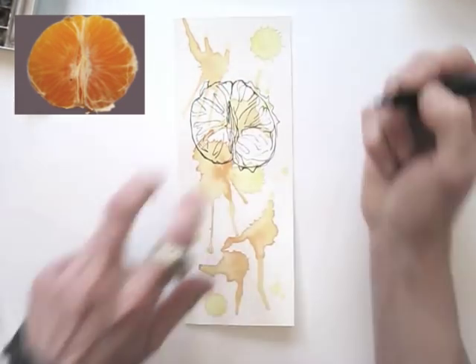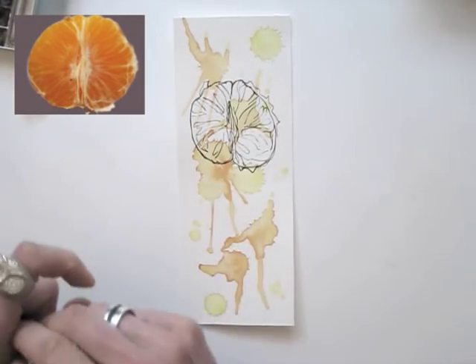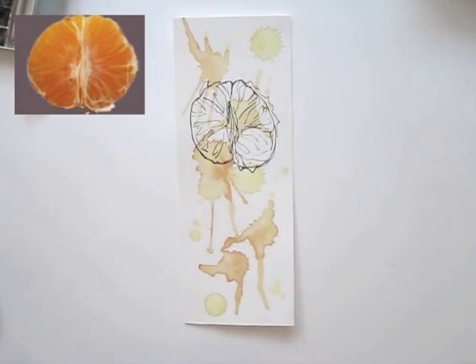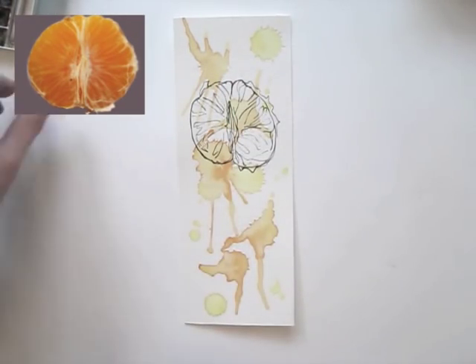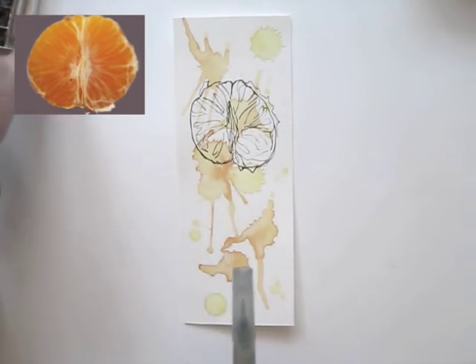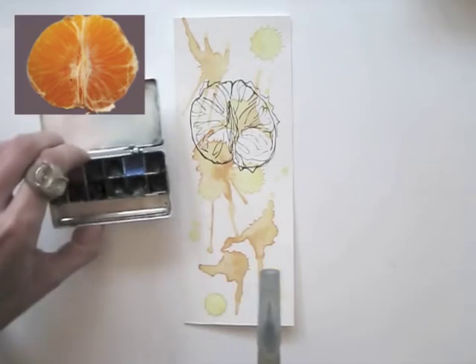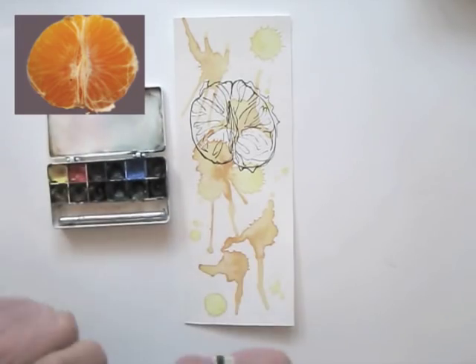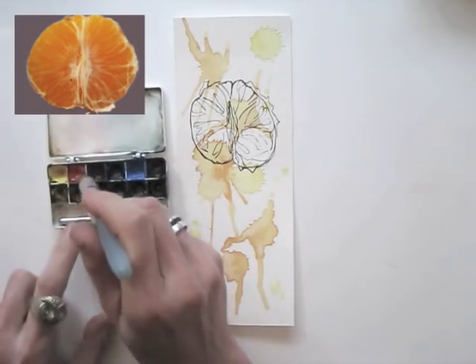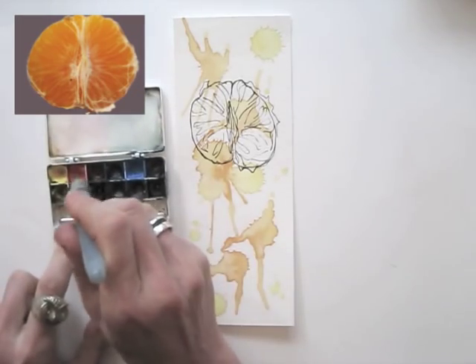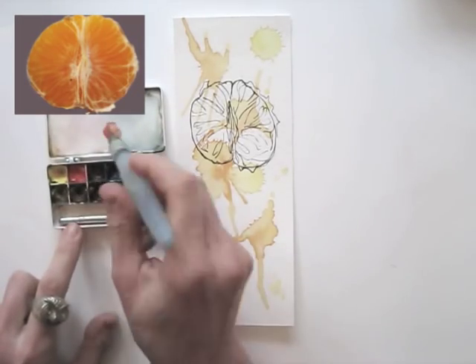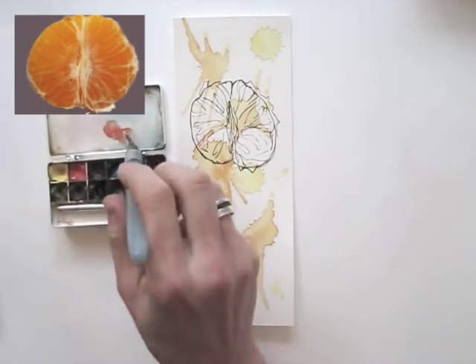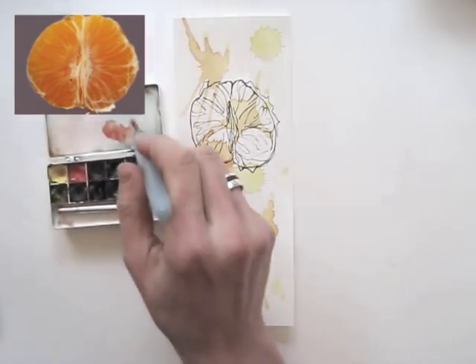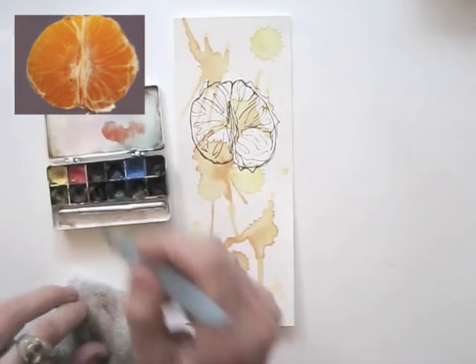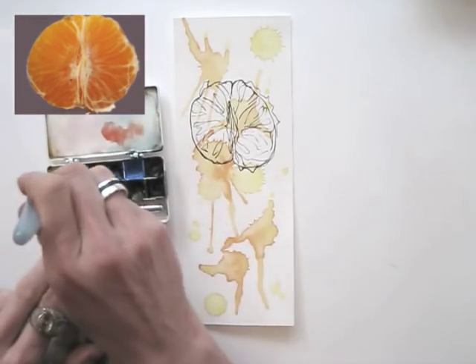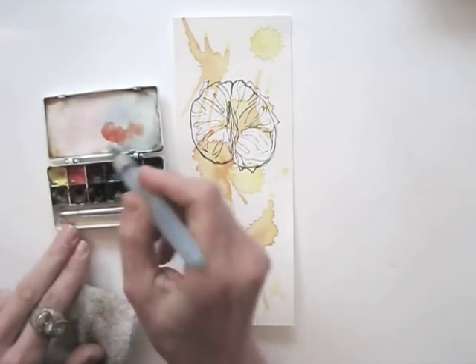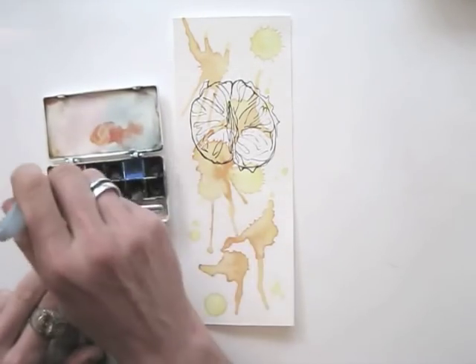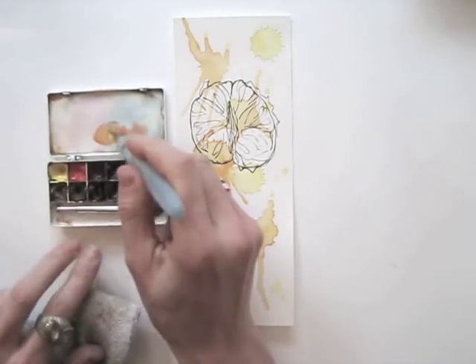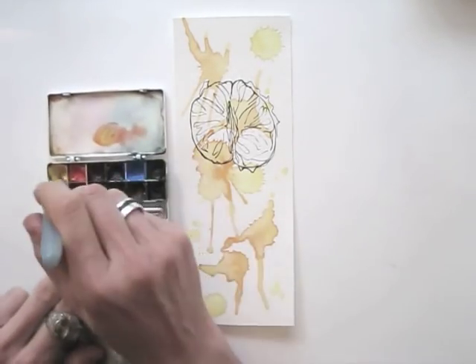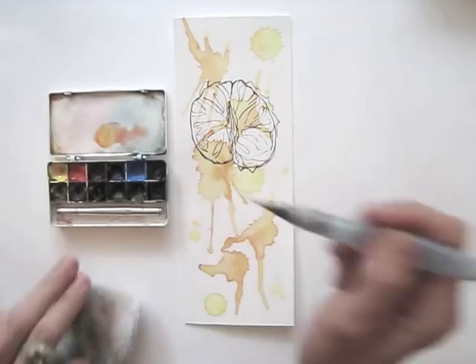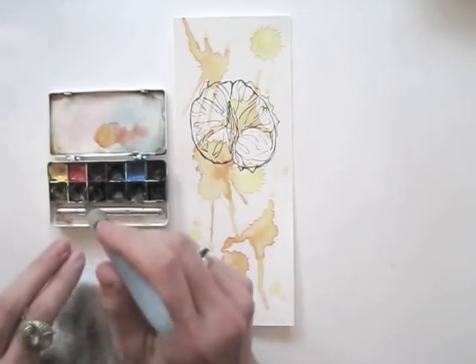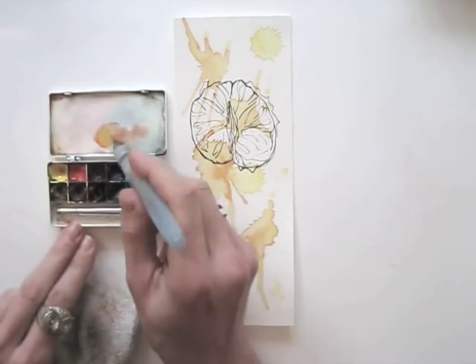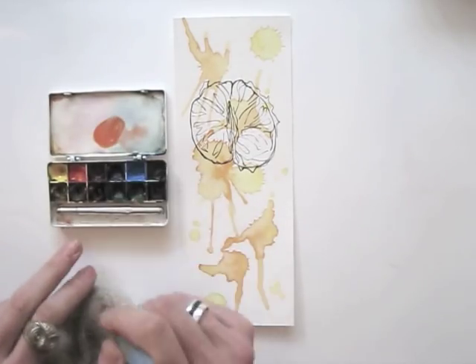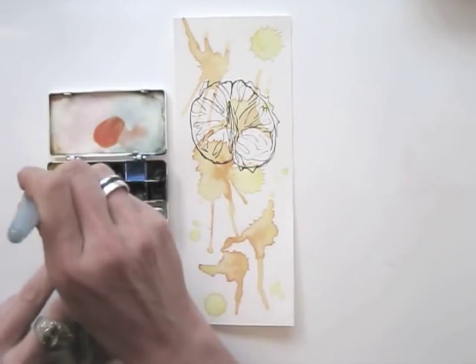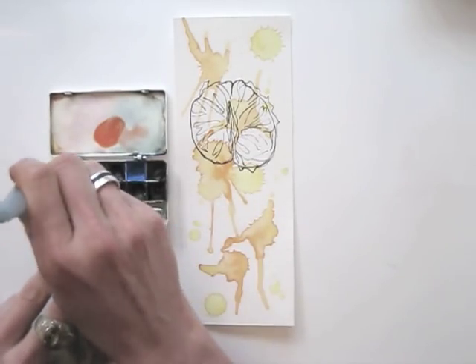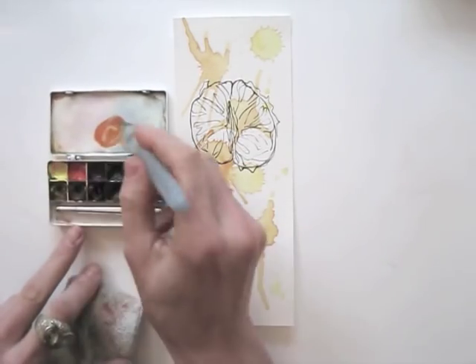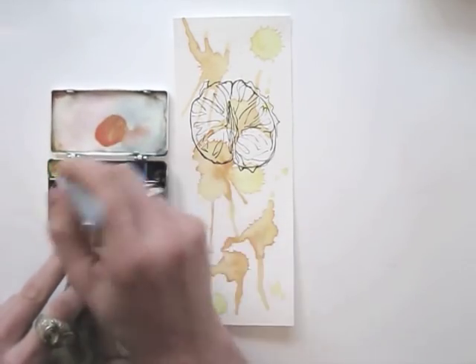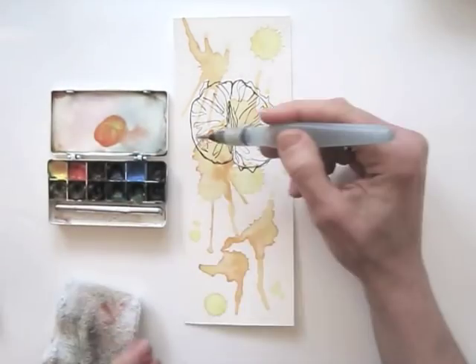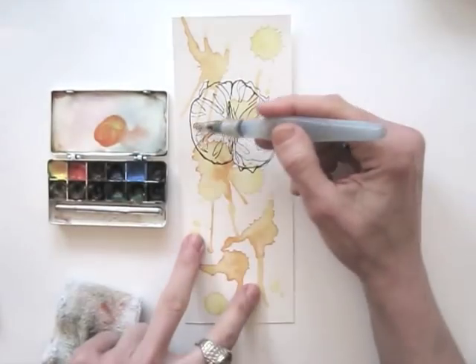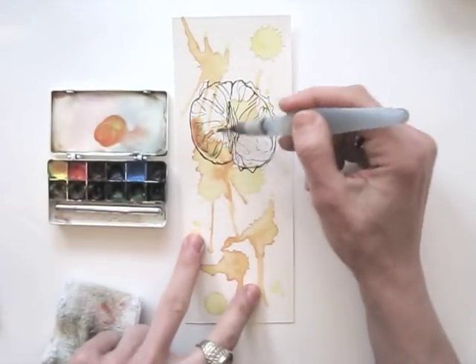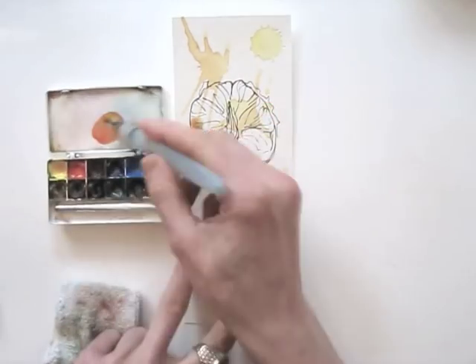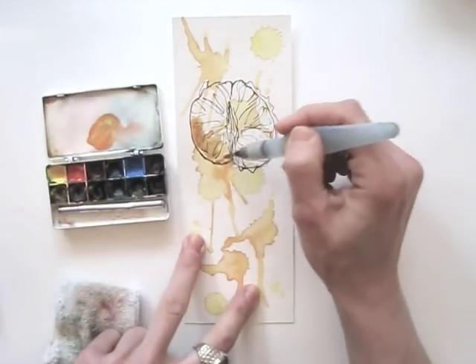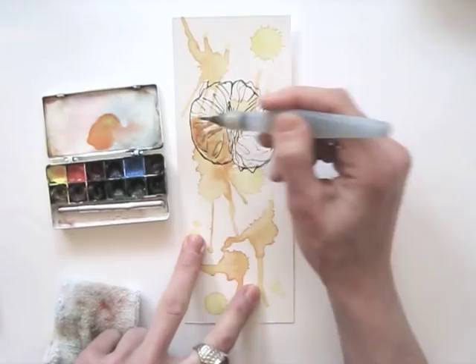When you're done, you can add color, like with an old fashioned coloring page. Keep a piece of cloth or paper towel at hand to wipe off paint that you don't need.